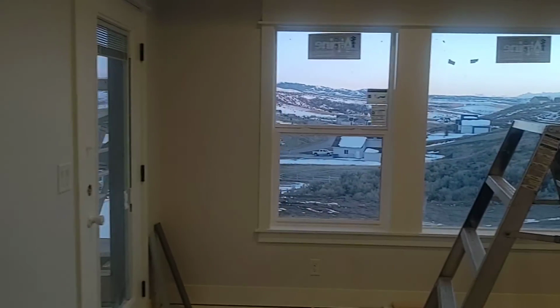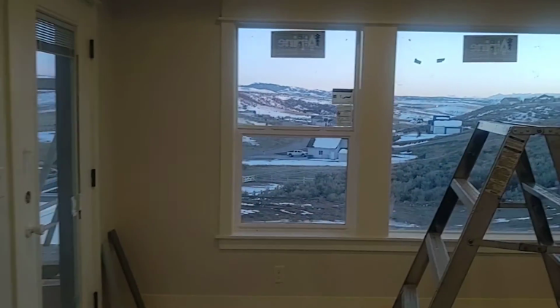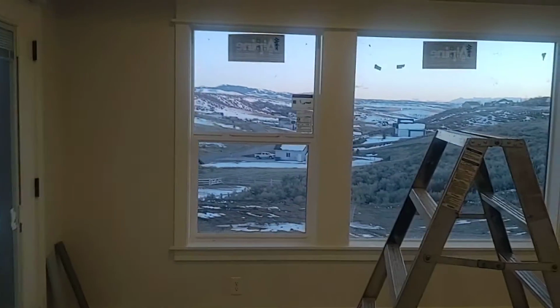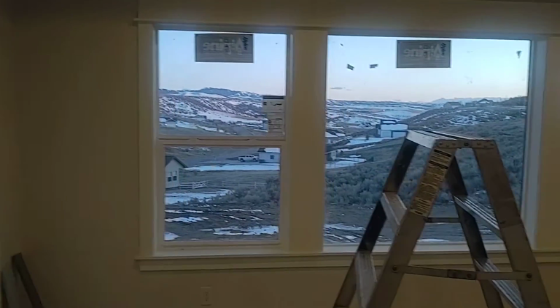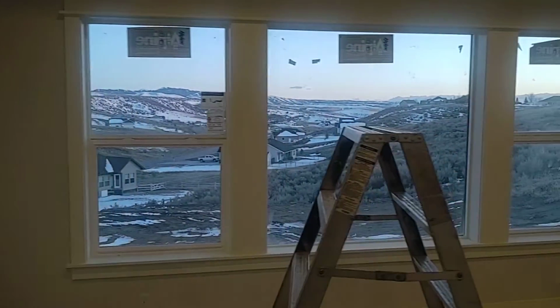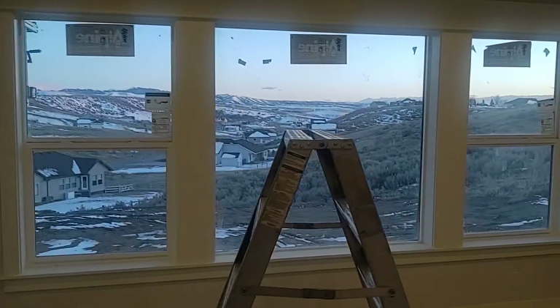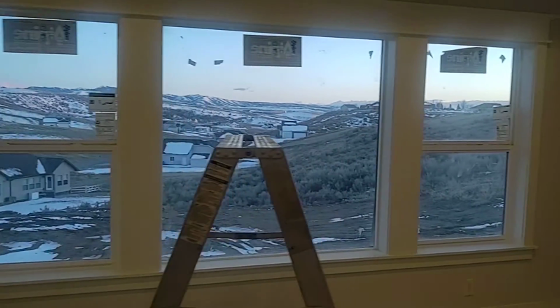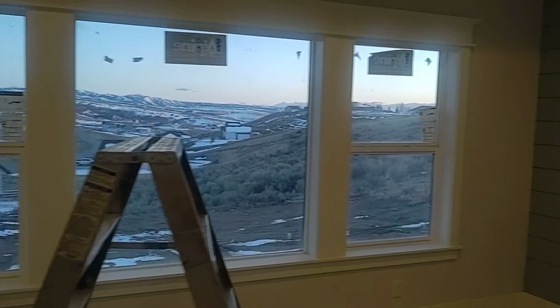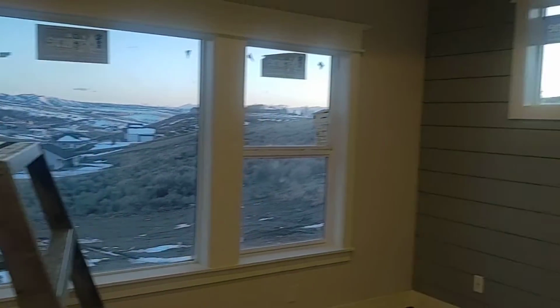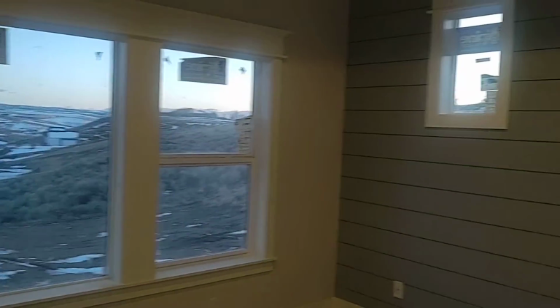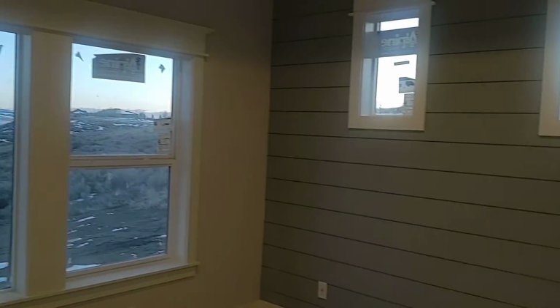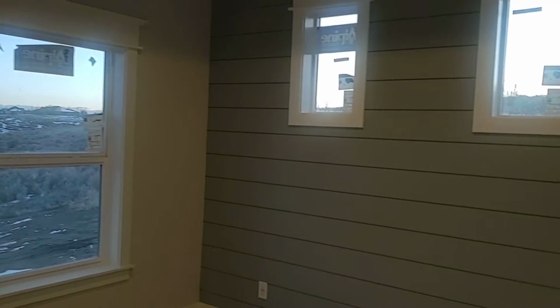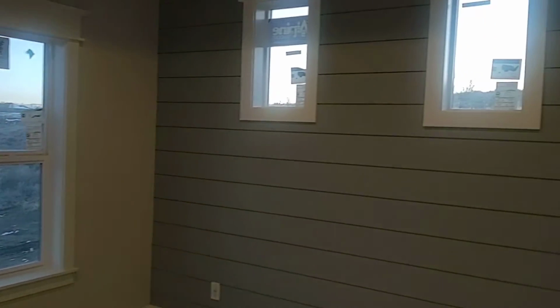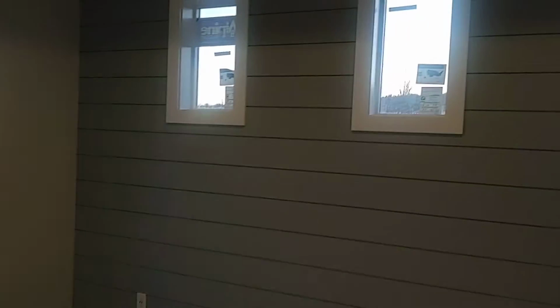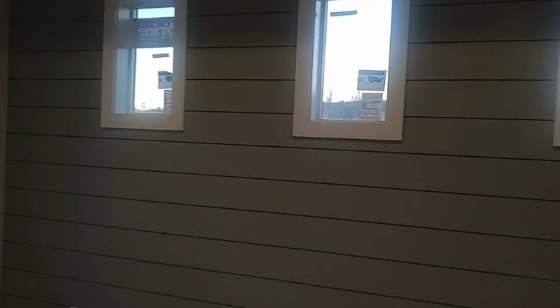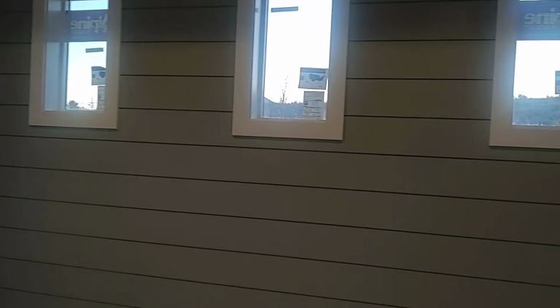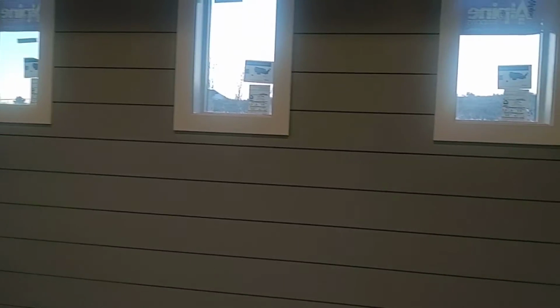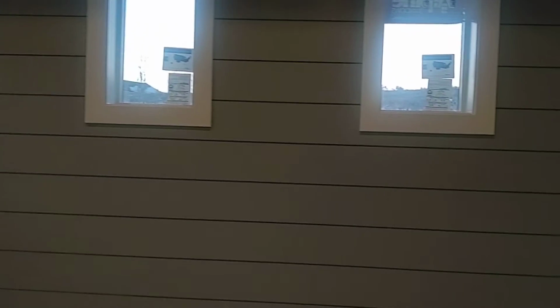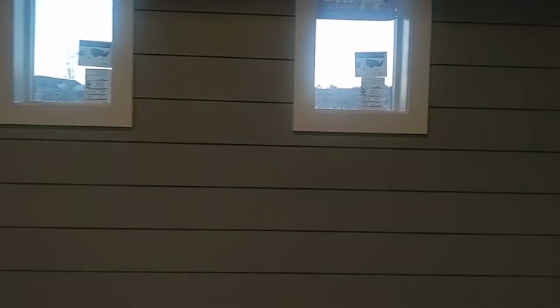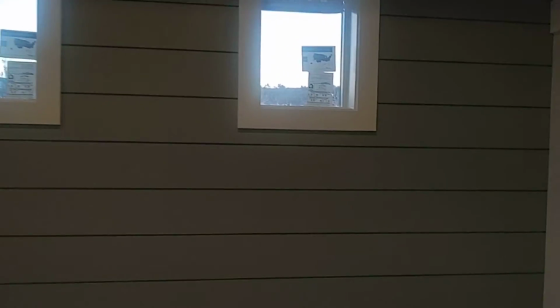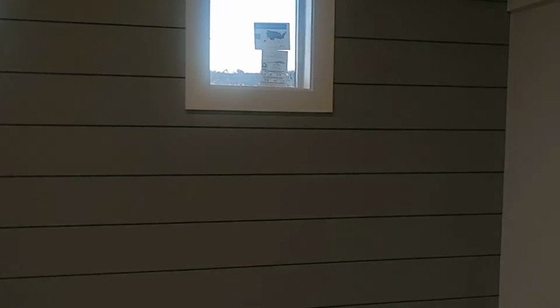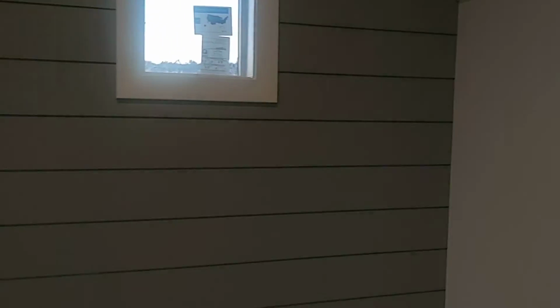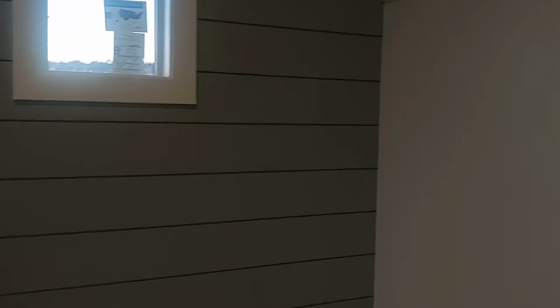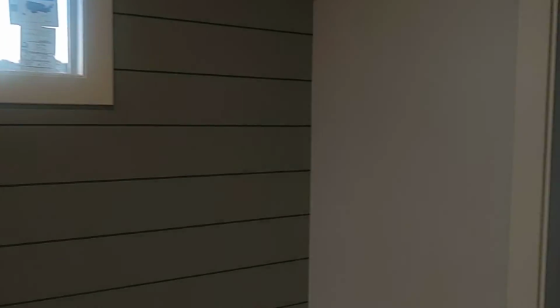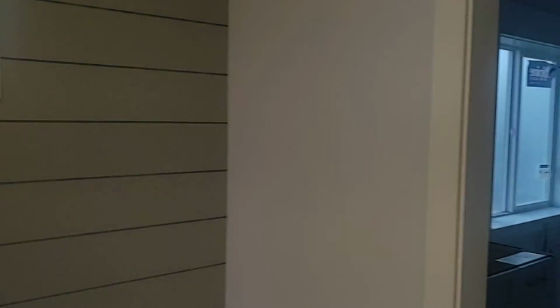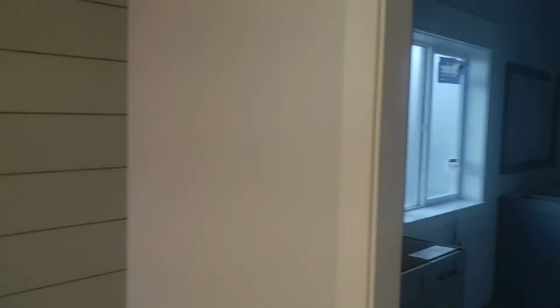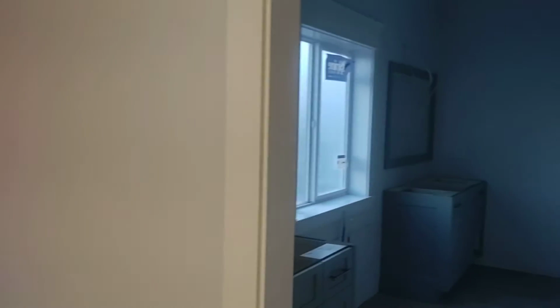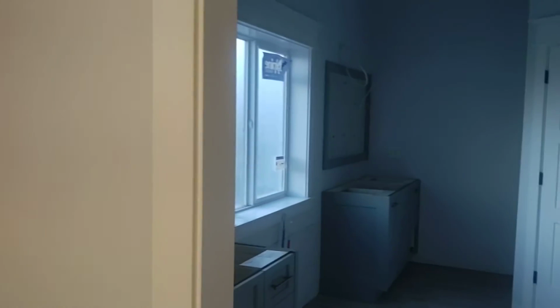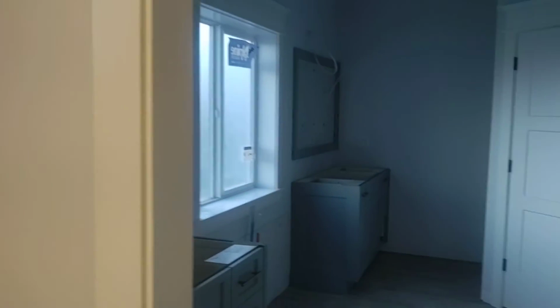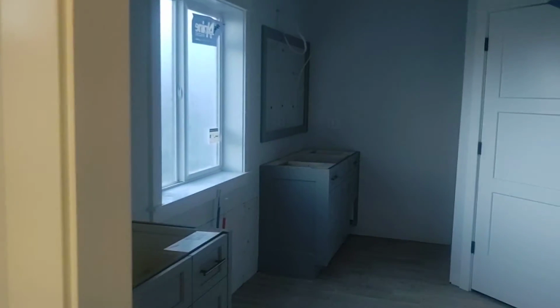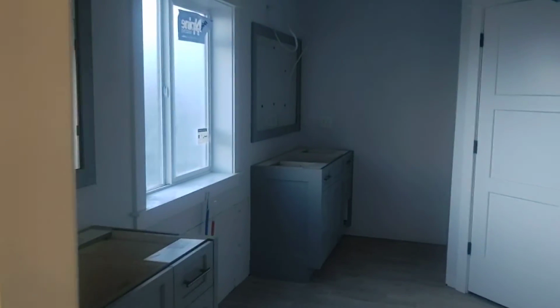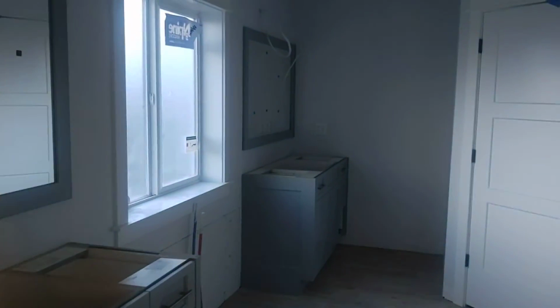Beautiful view. Wainscot type — should look really nice.